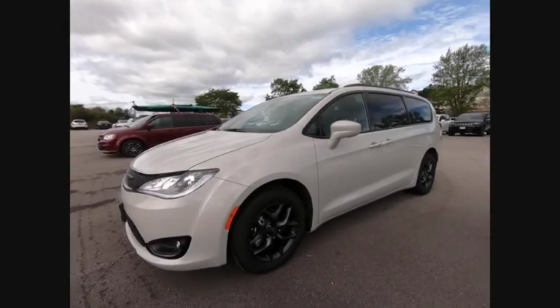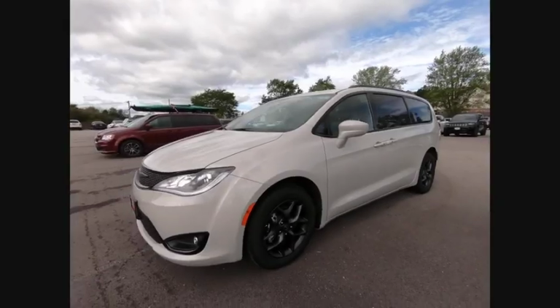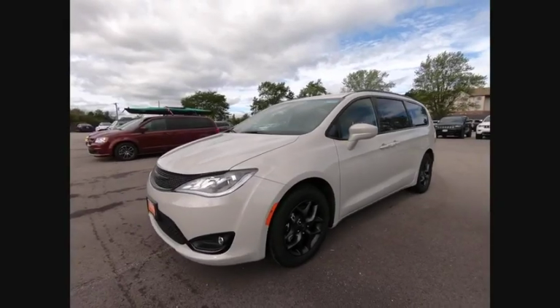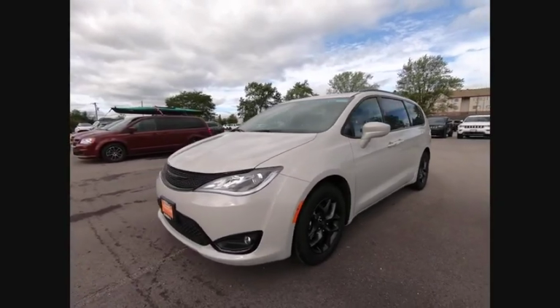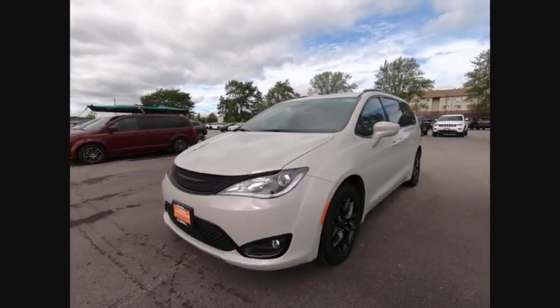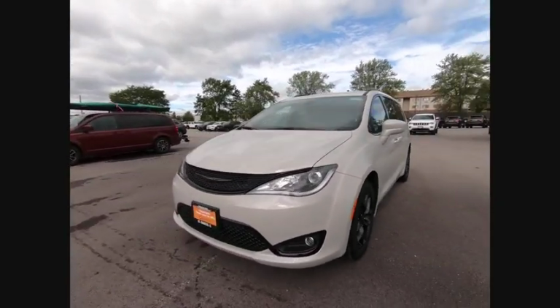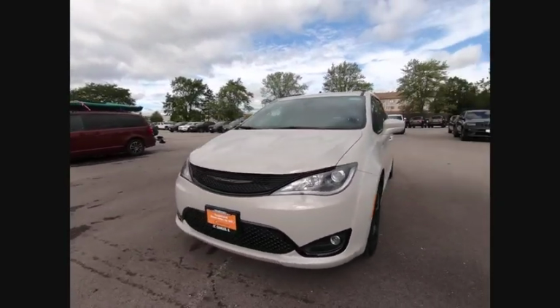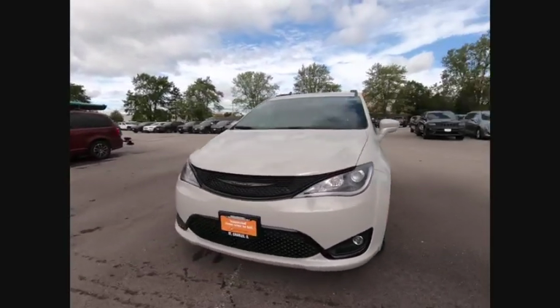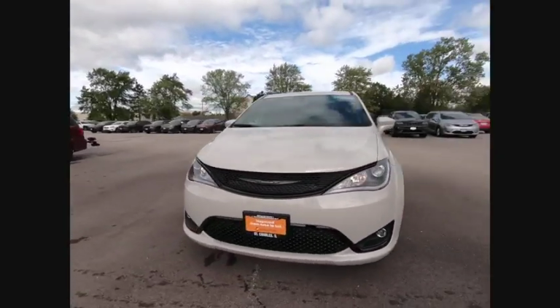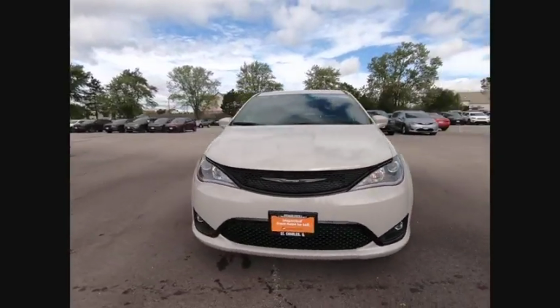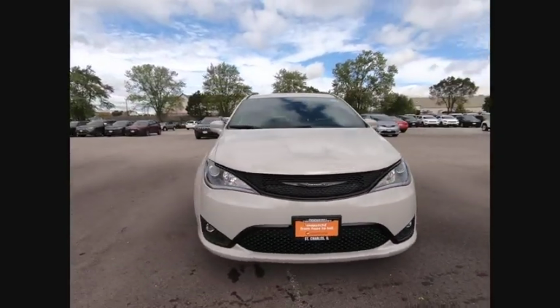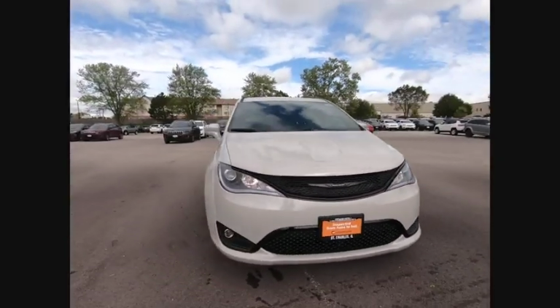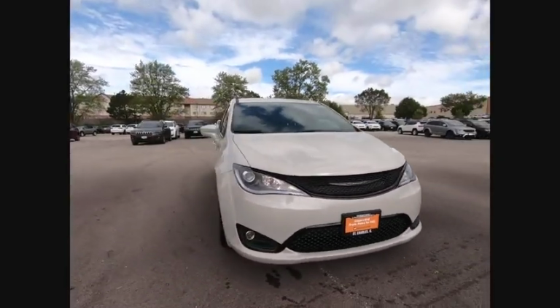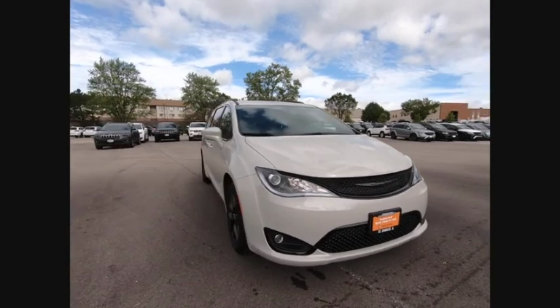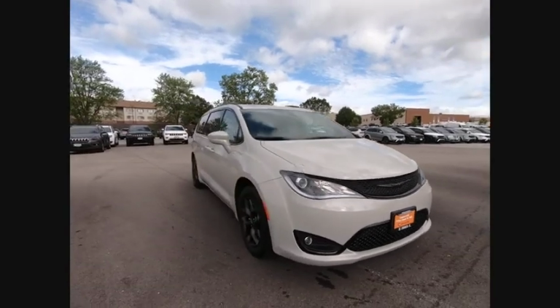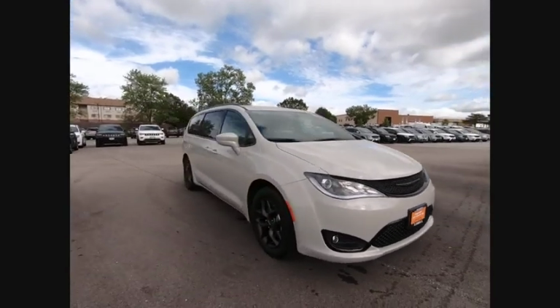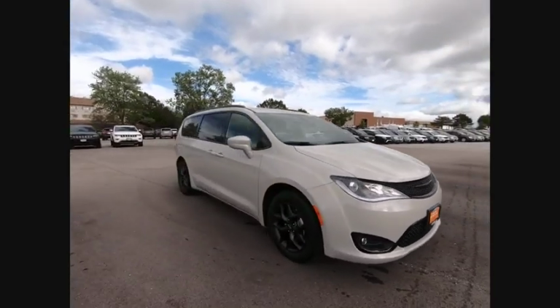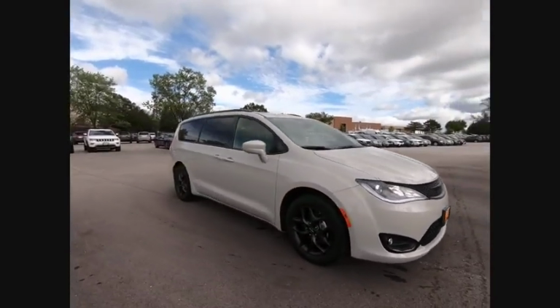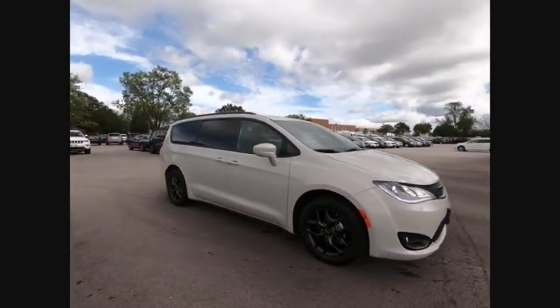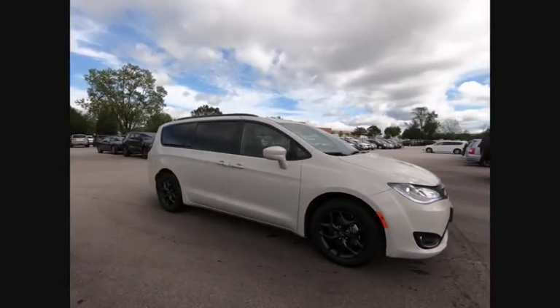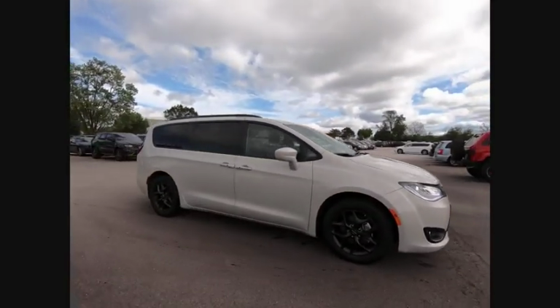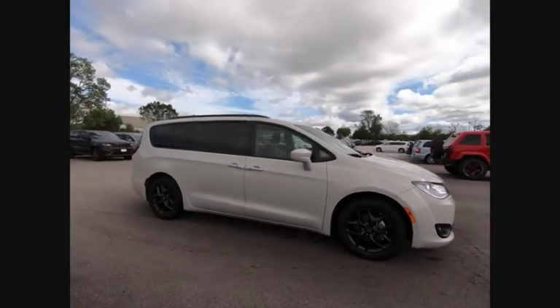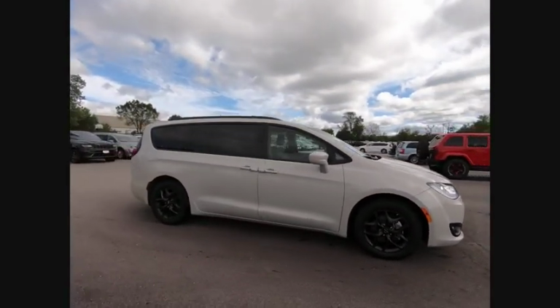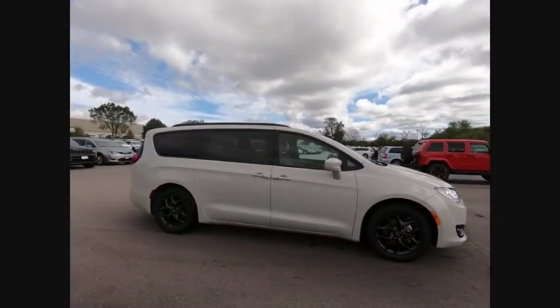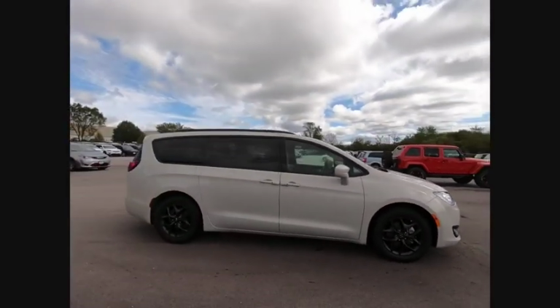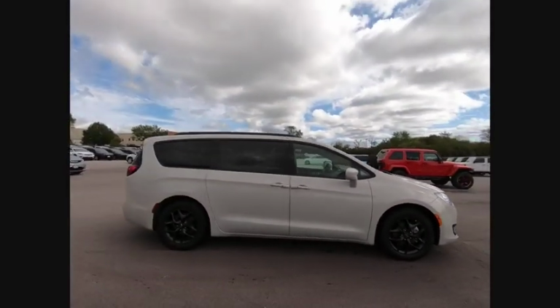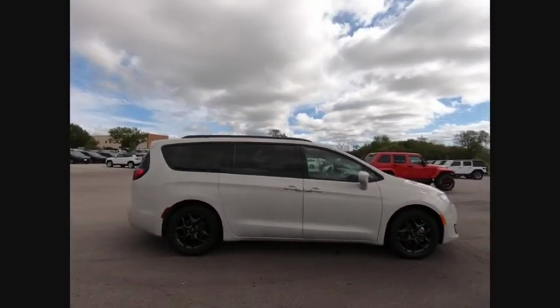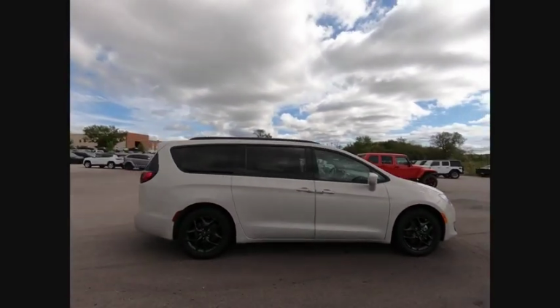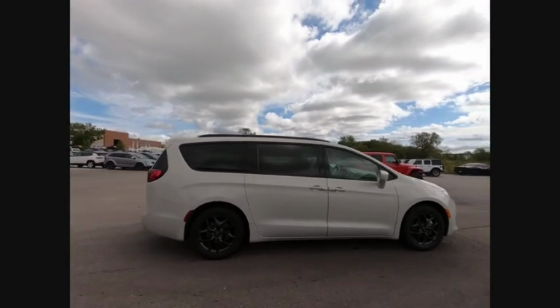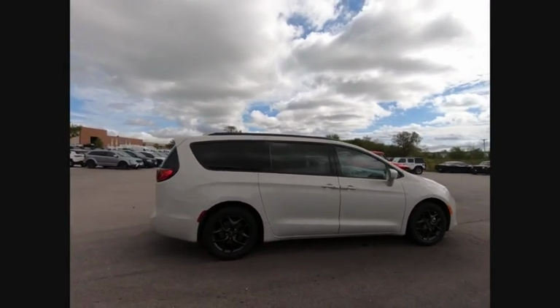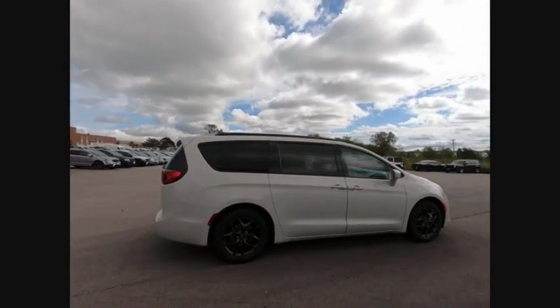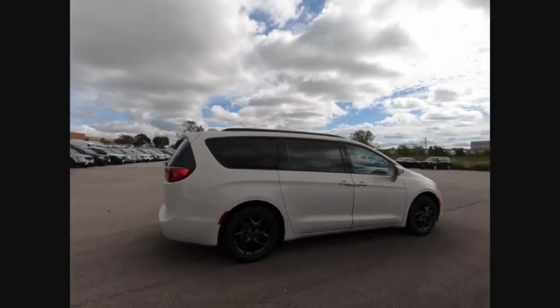Looking for the right vehicle? Check out the 2019 Pacifica. The Pacifica crossover features the driving attributes of a sedan and the utility and space of a minivan or SUV.